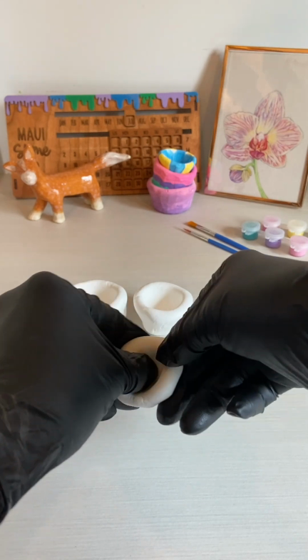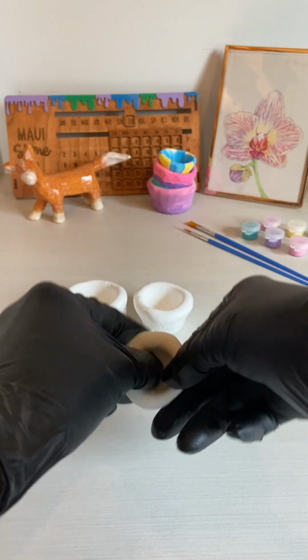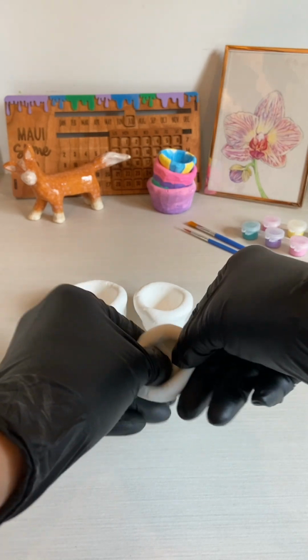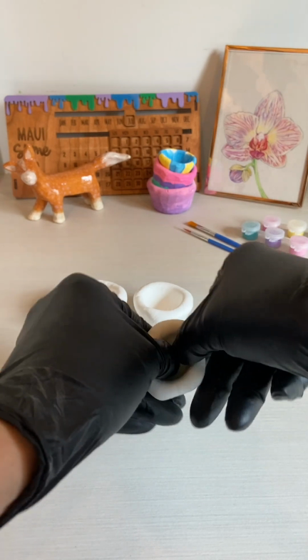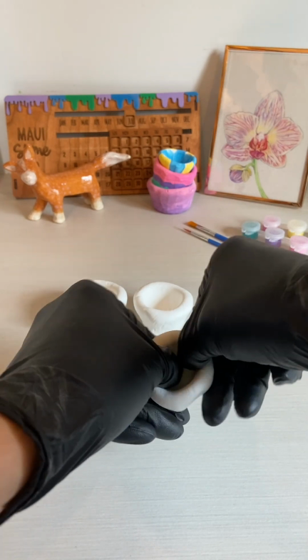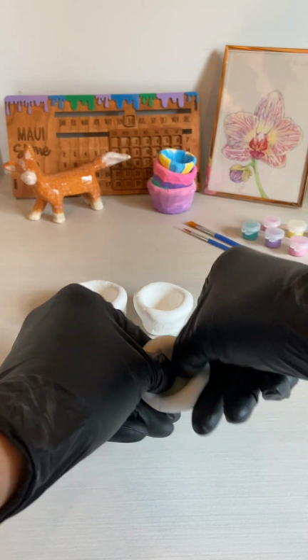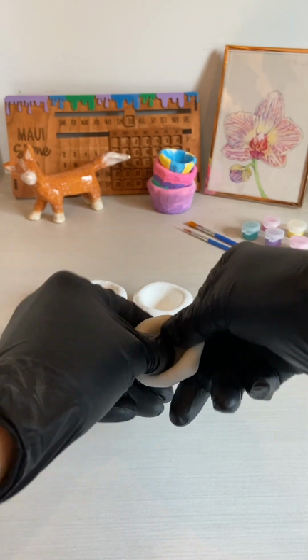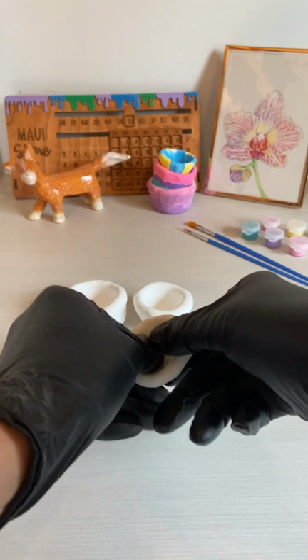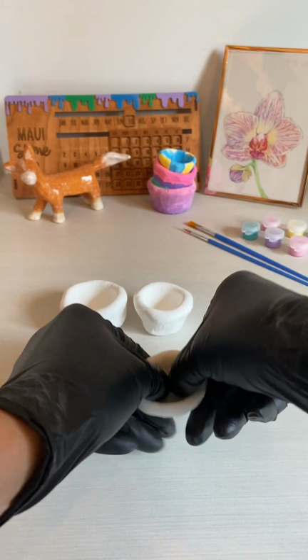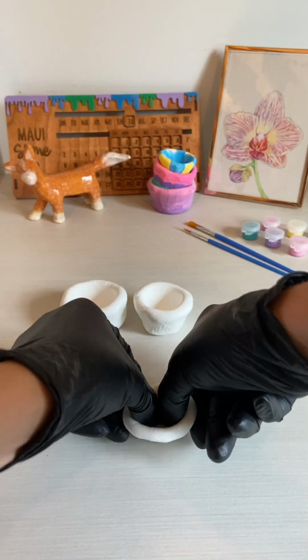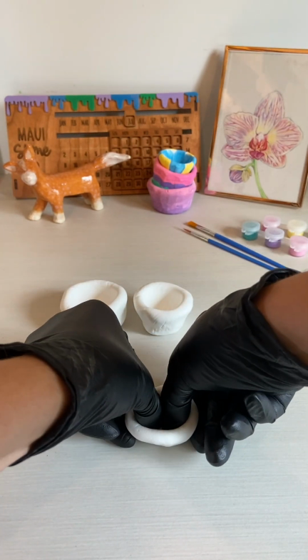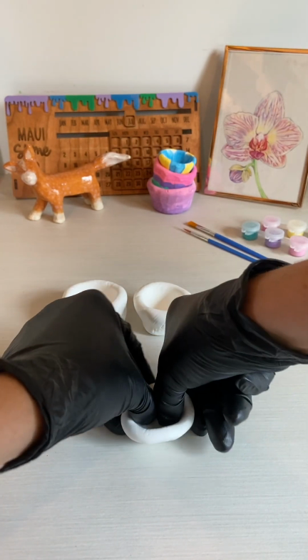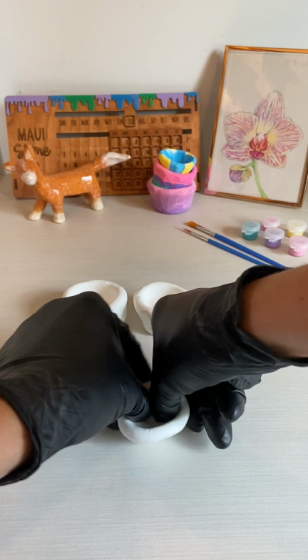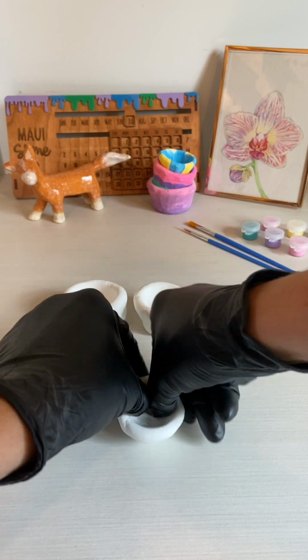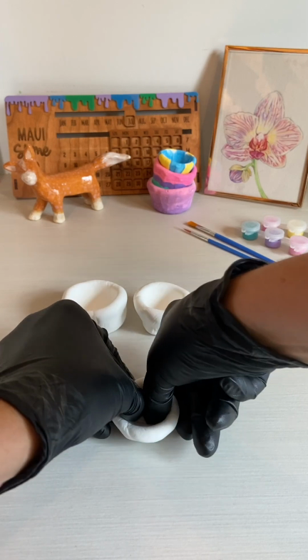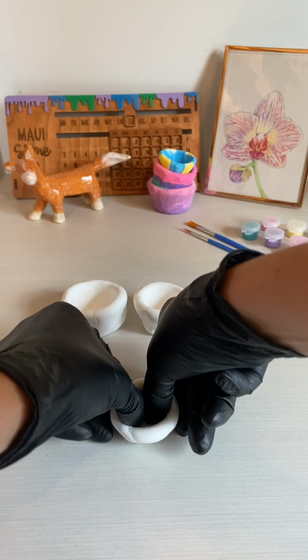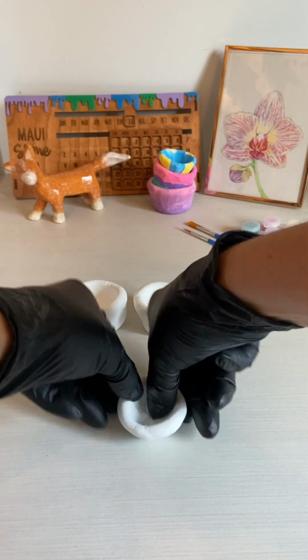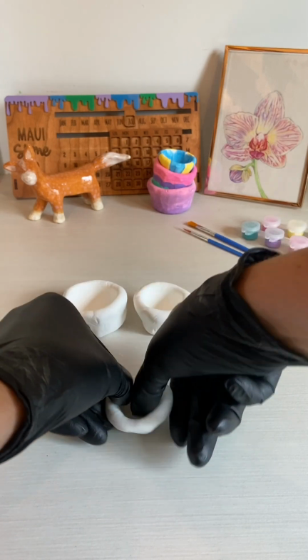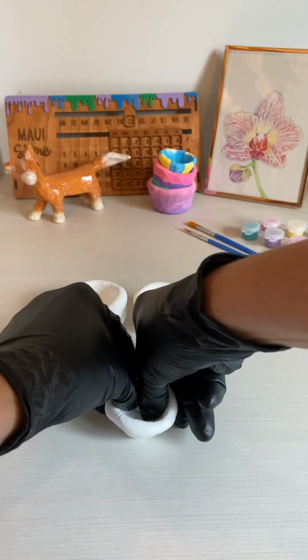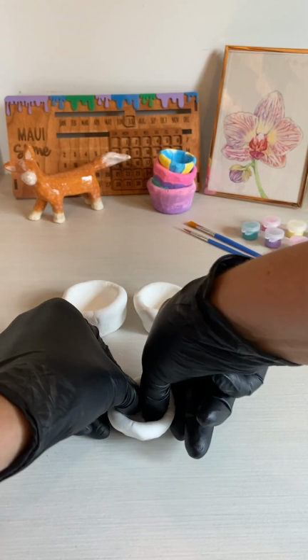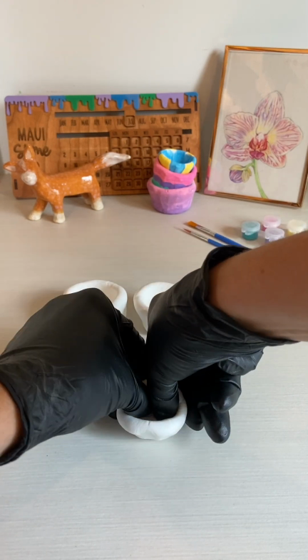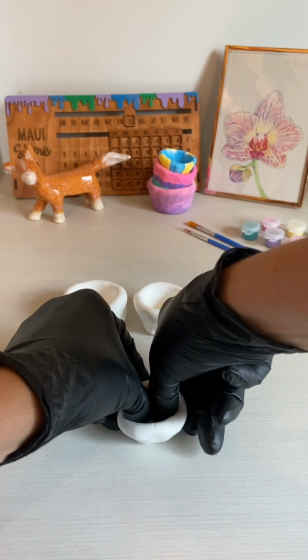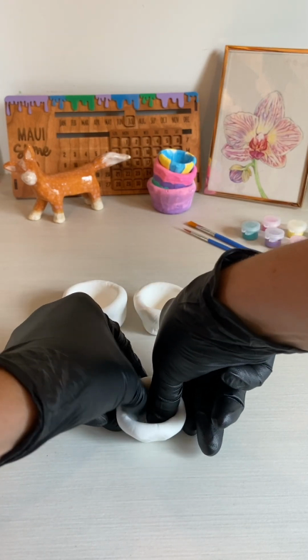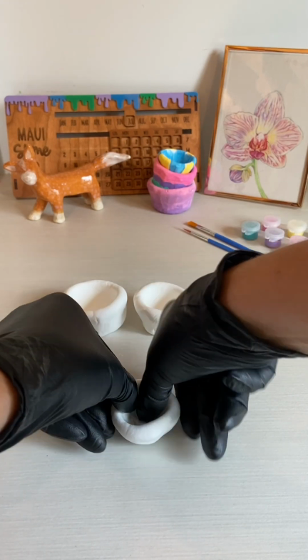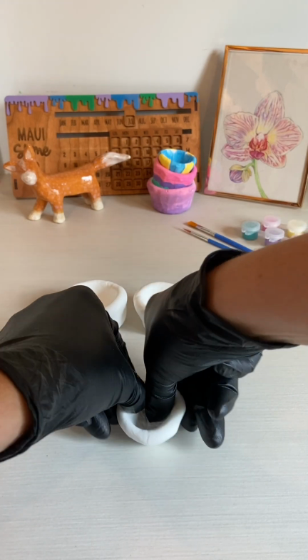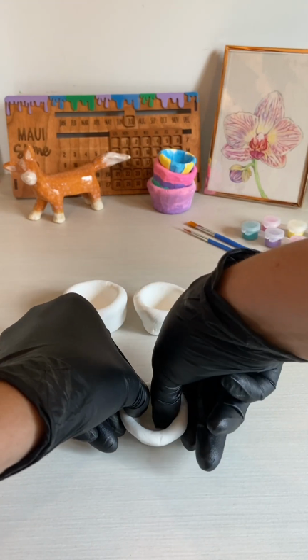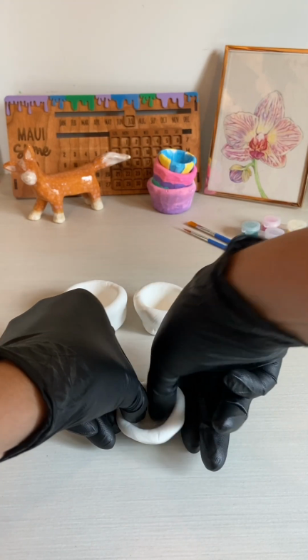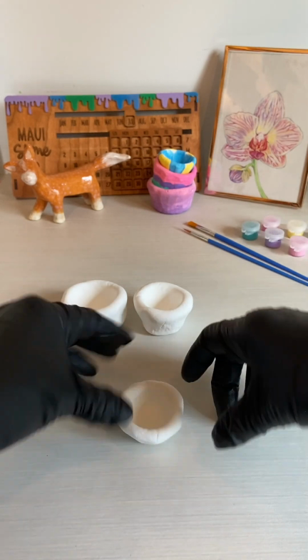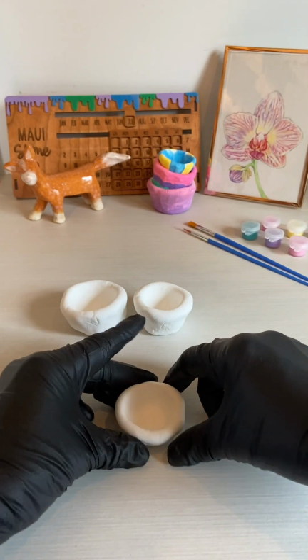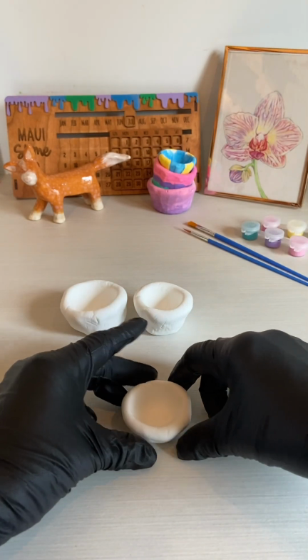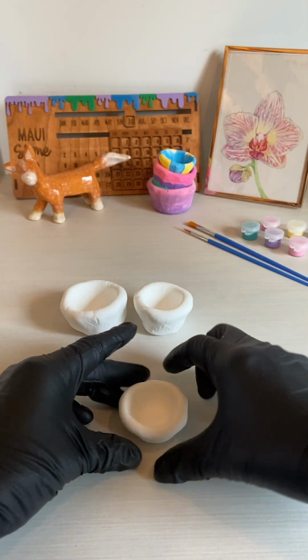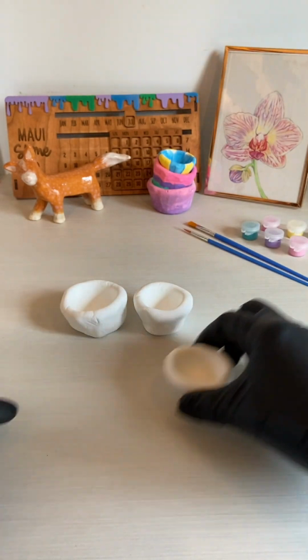These bowls are perfect for jewelry or little trinkets that you'd like to store. You could even give them as a gift to someone. It's nice because you can customize them with paint afterward.